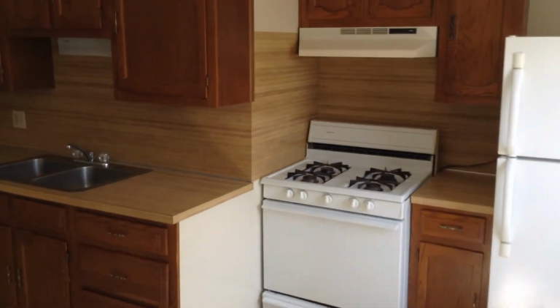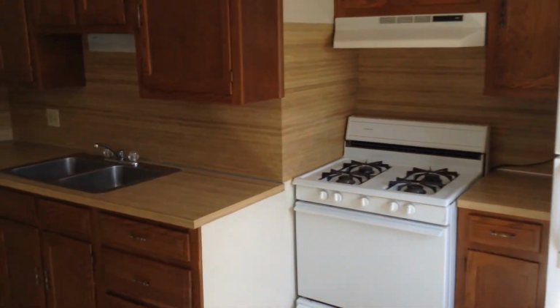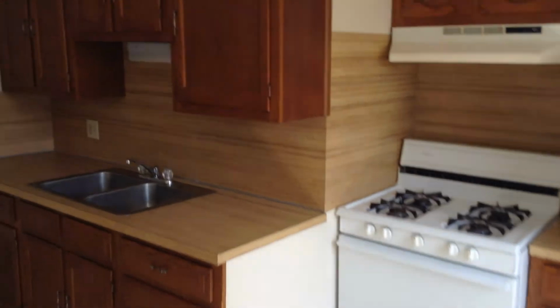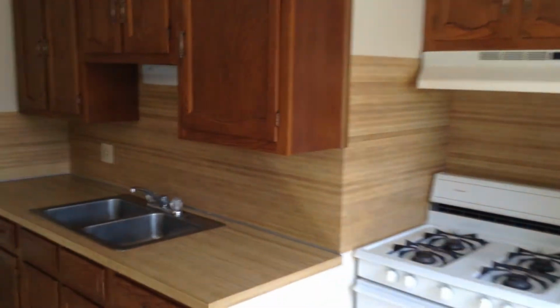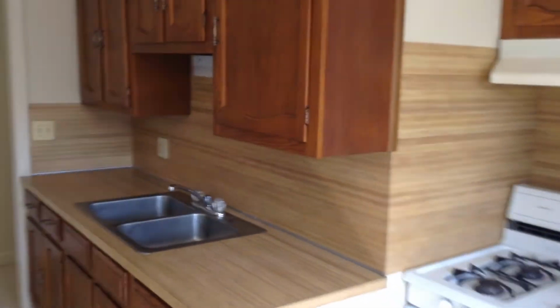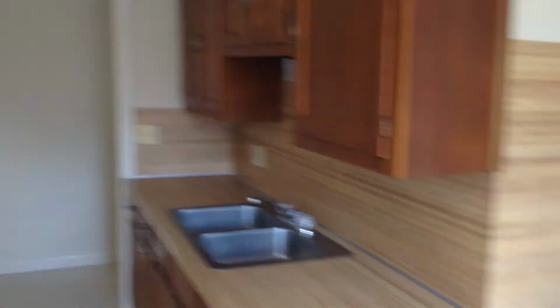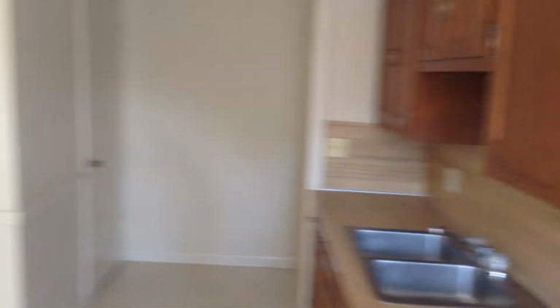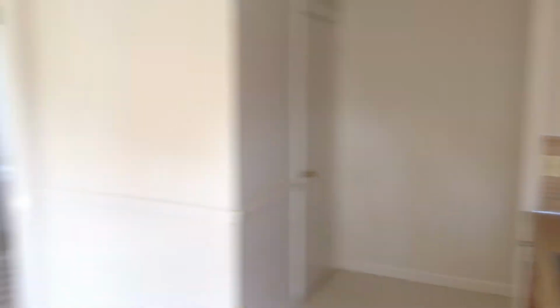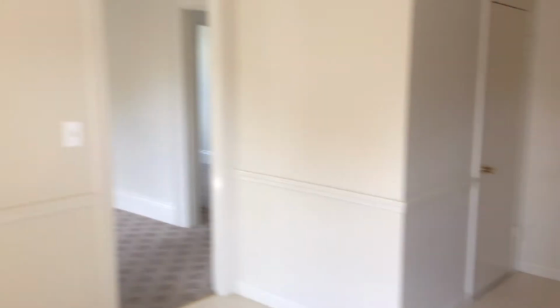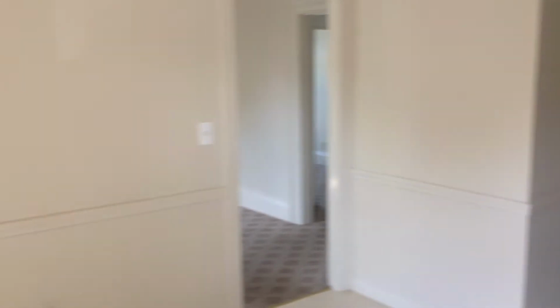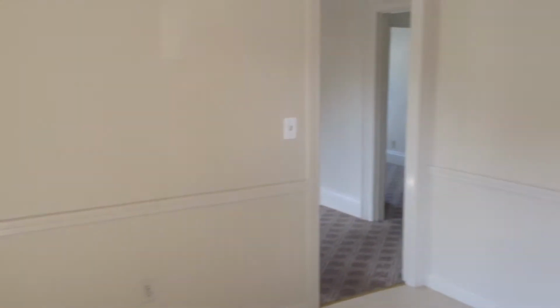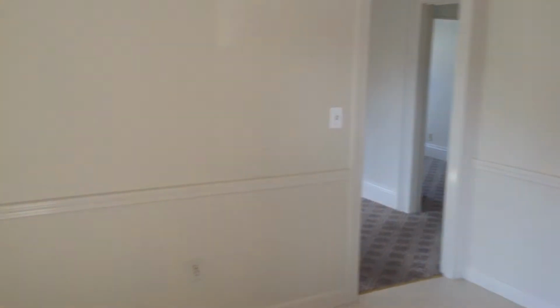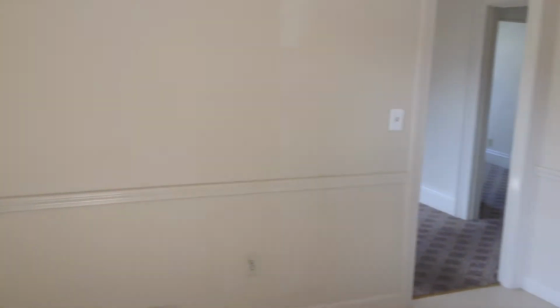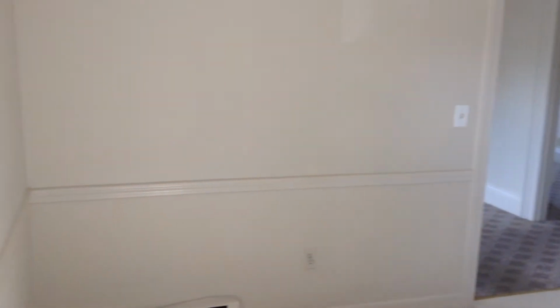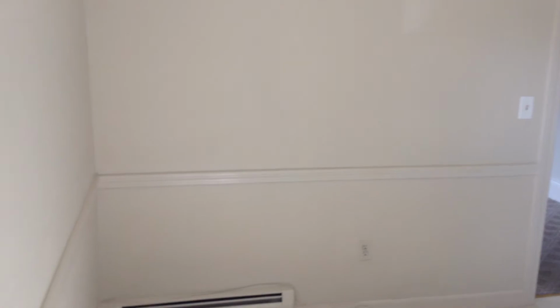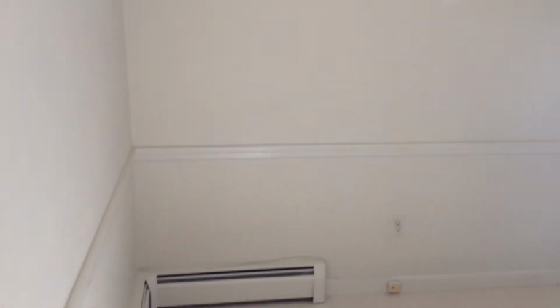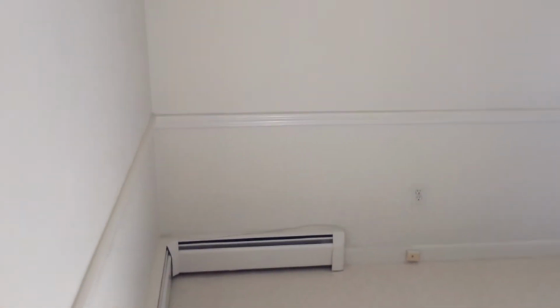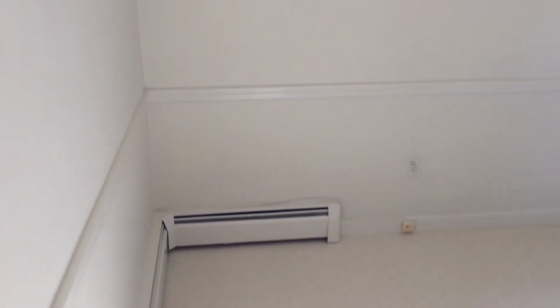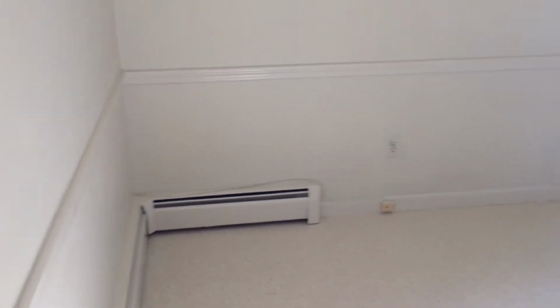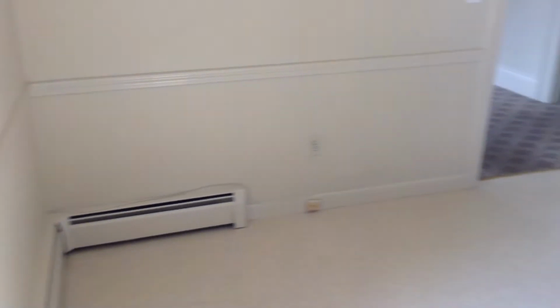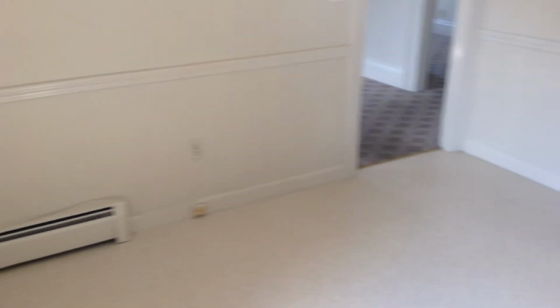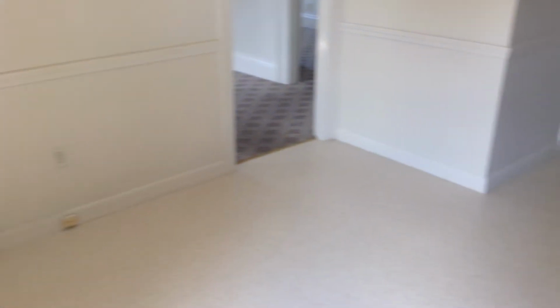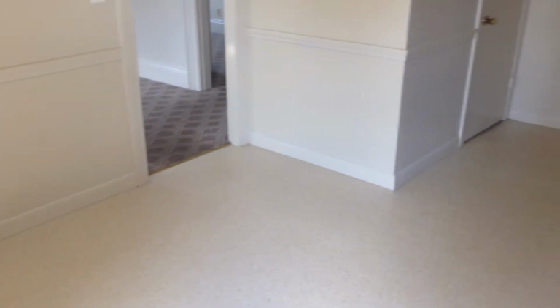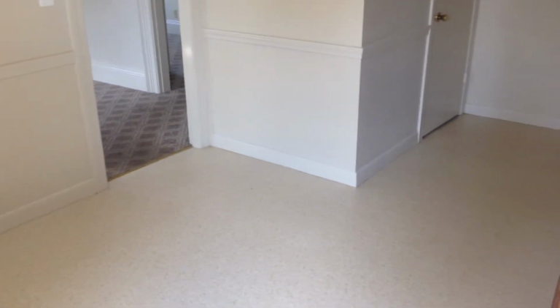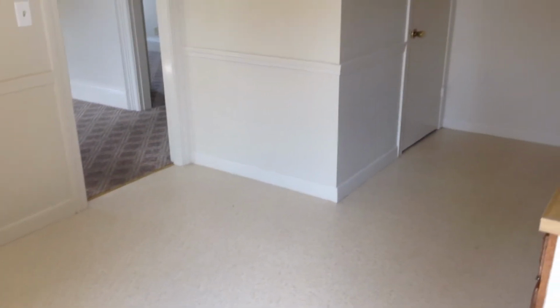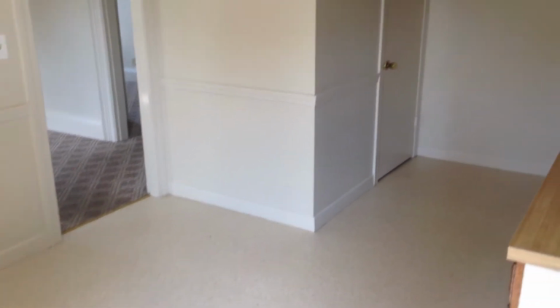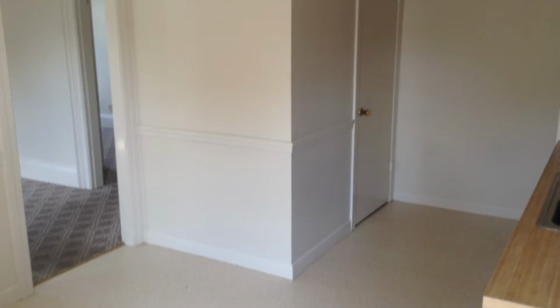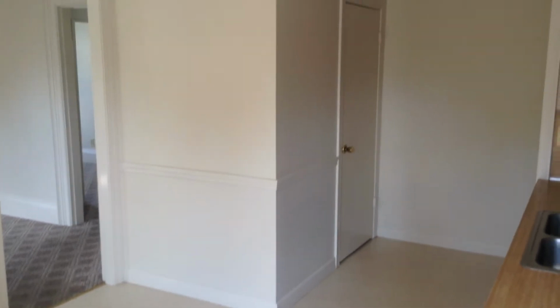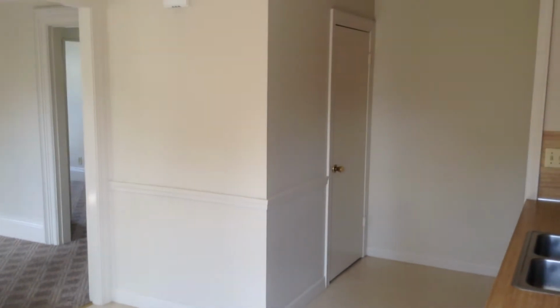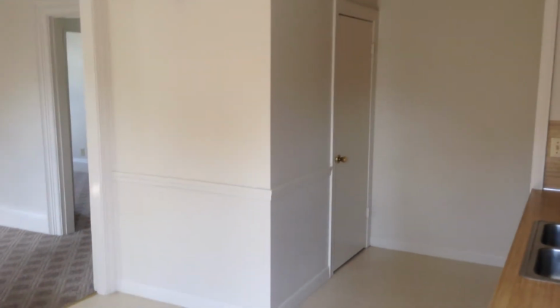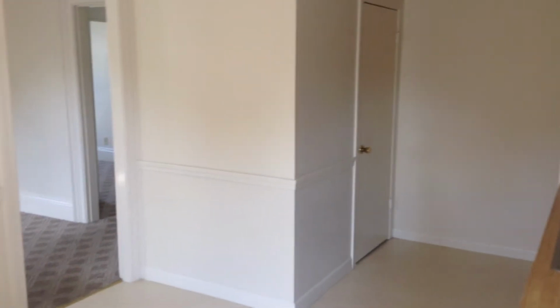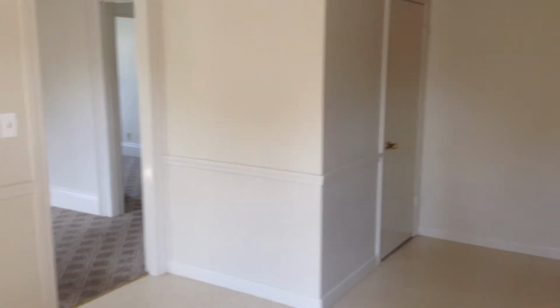Take a step back and you'll also notice that there's plenty of room in here for a dining set. The floor in here is linoleum, which makes cleaning up a breeze. You also have a pantry closet in the far corner.